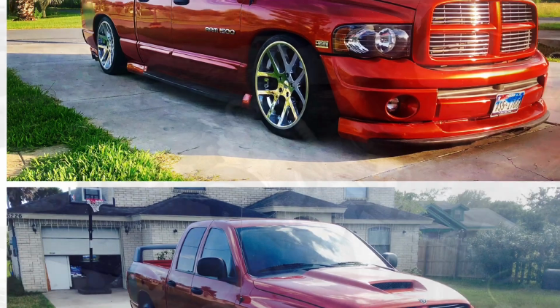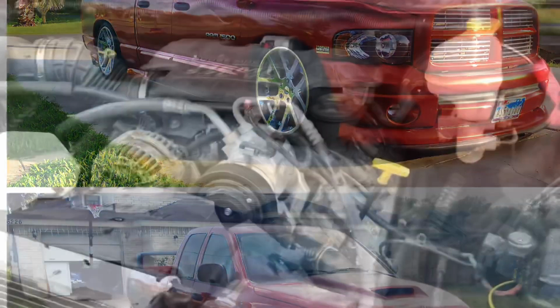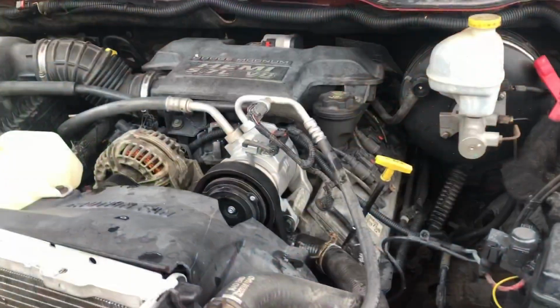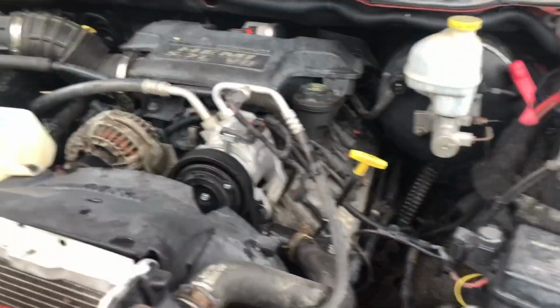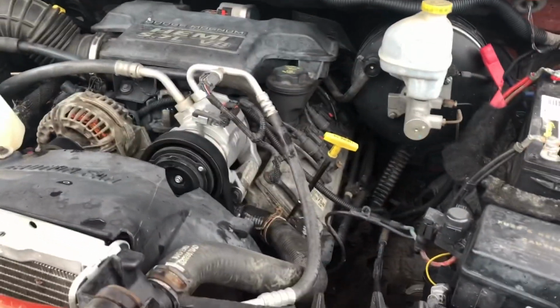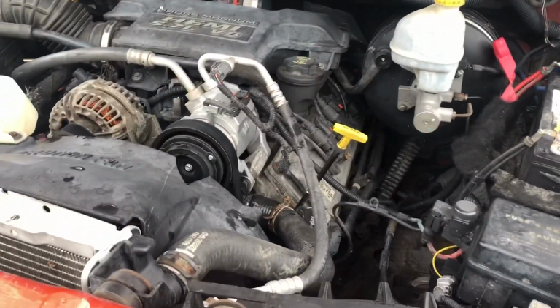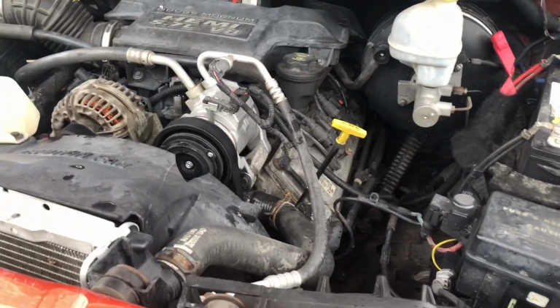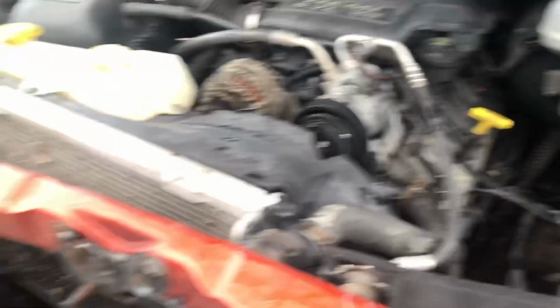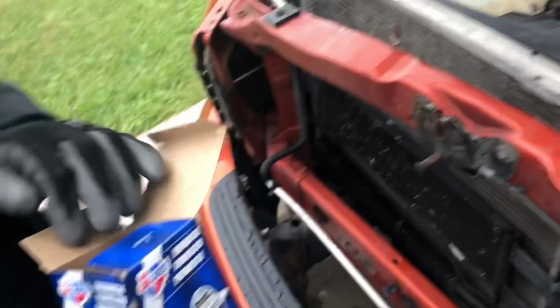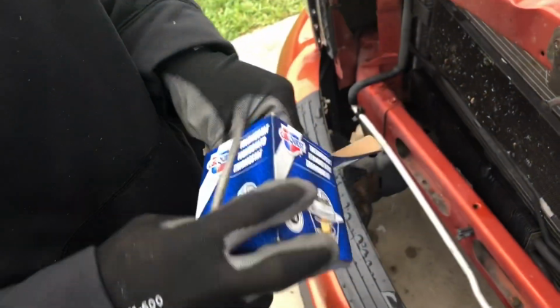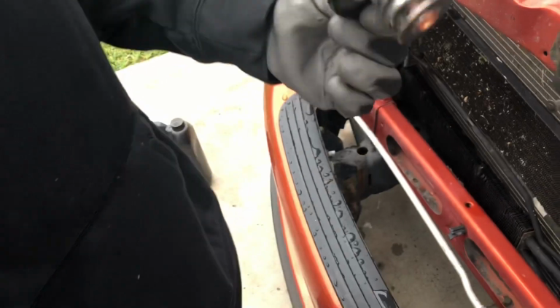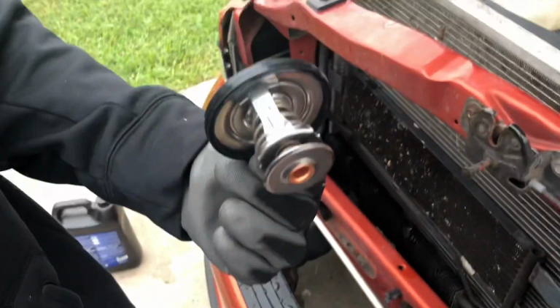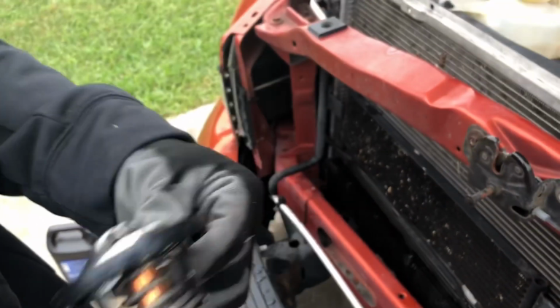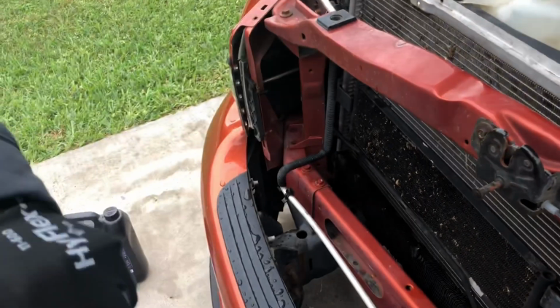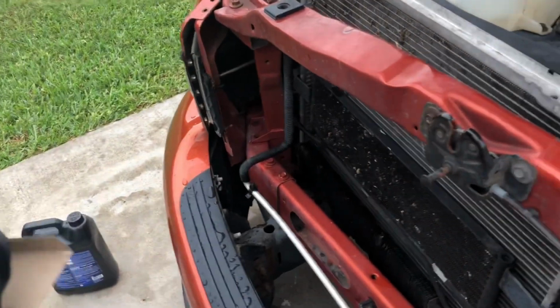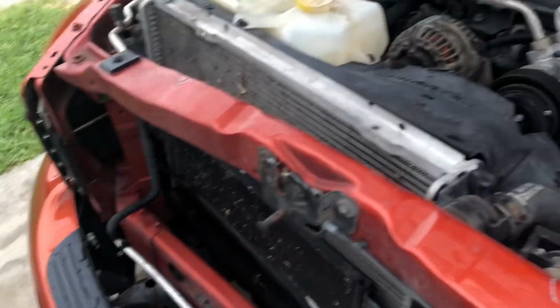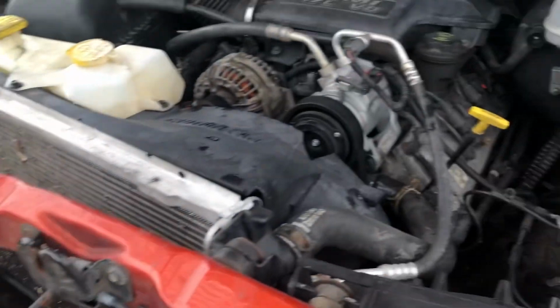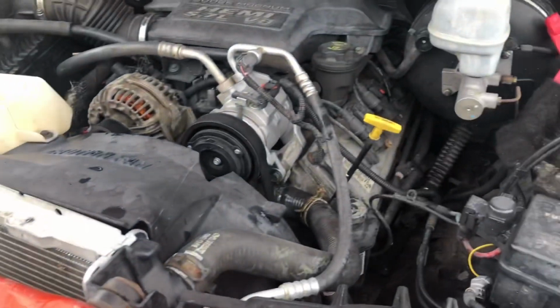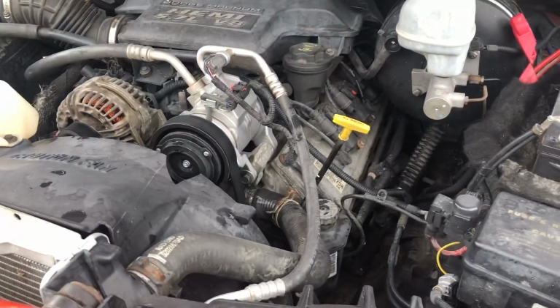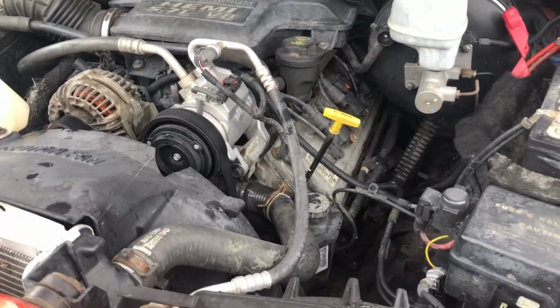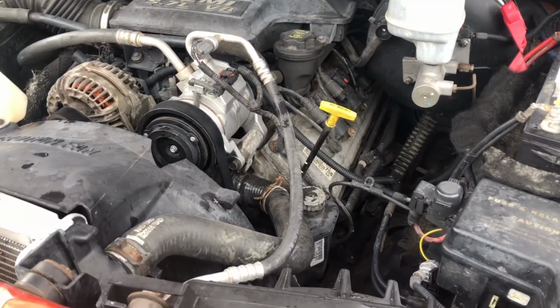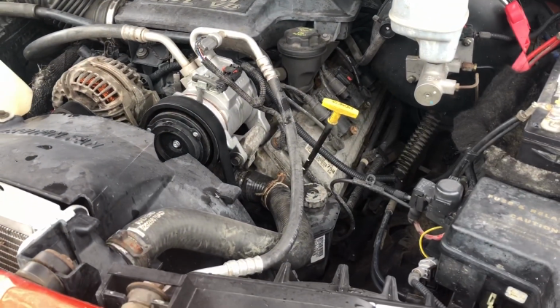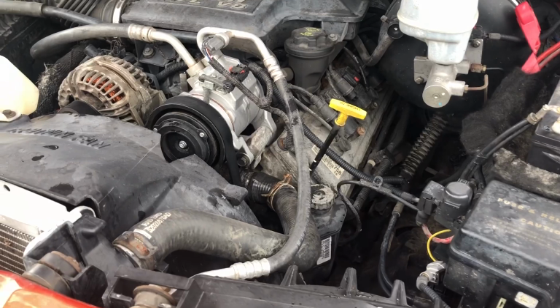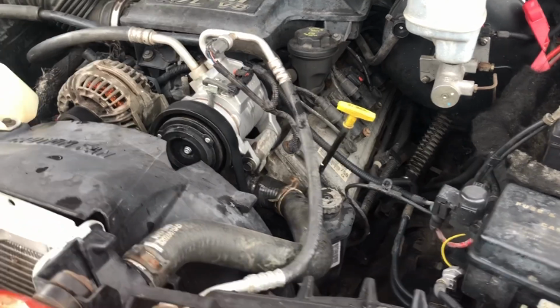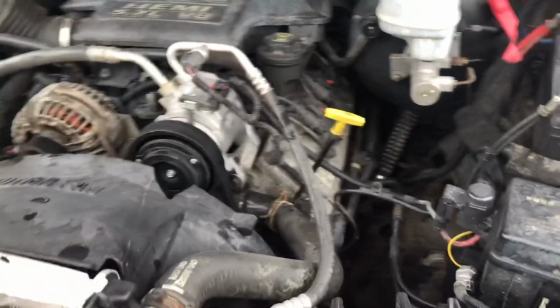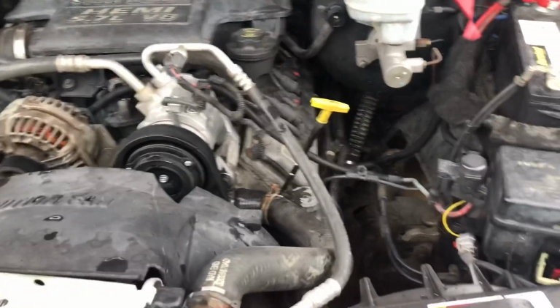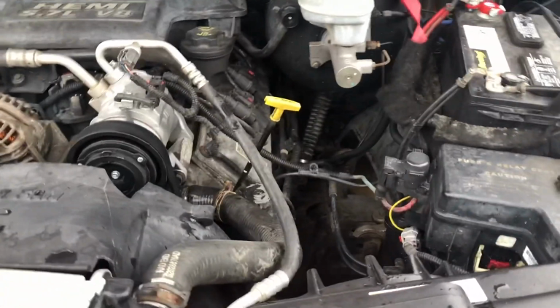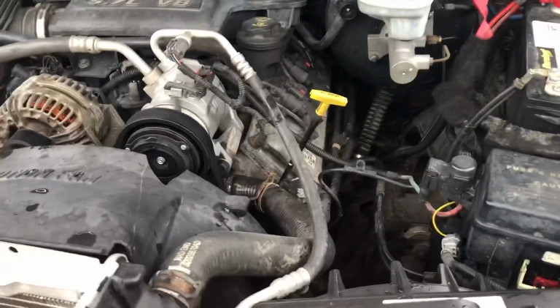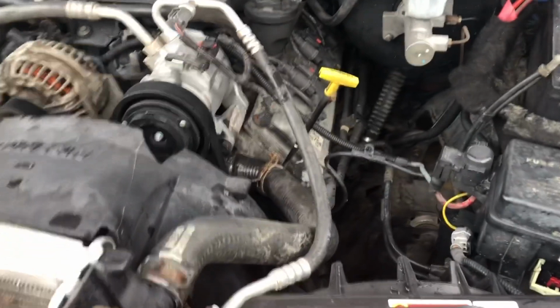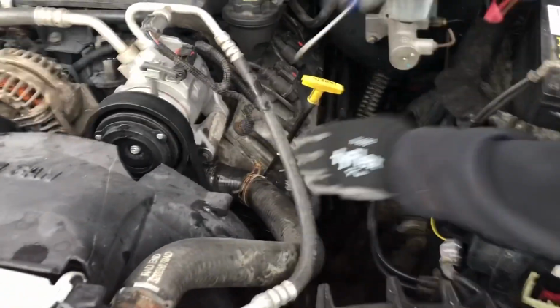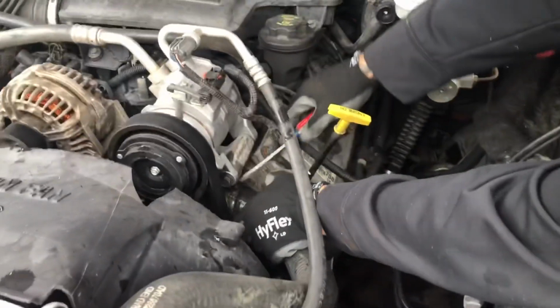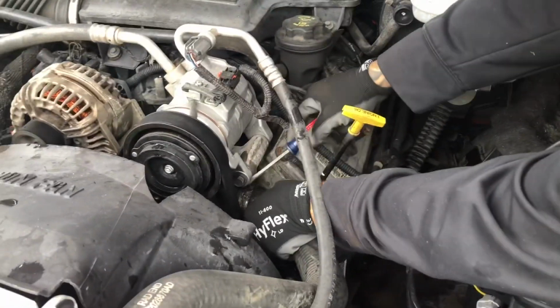I'm going to be changing the thermostat to a 180 on a 2005 RAM. Let's get this out.